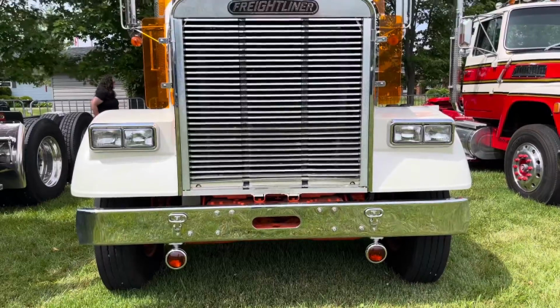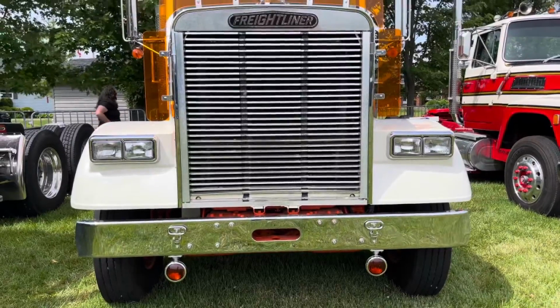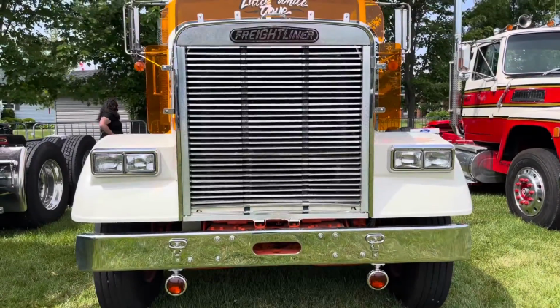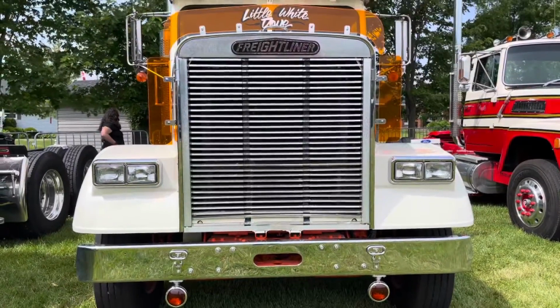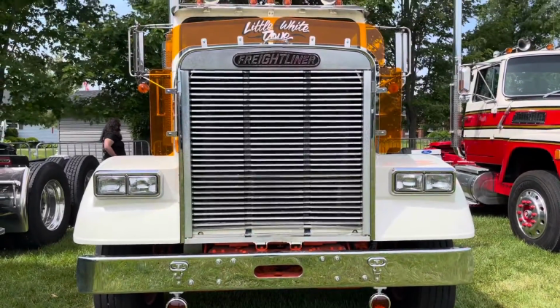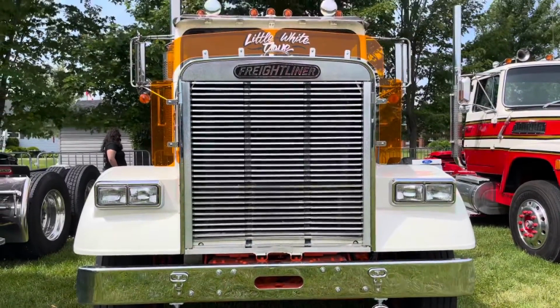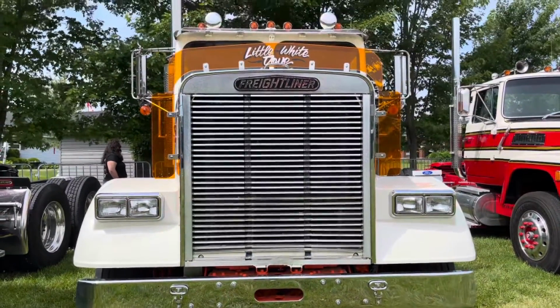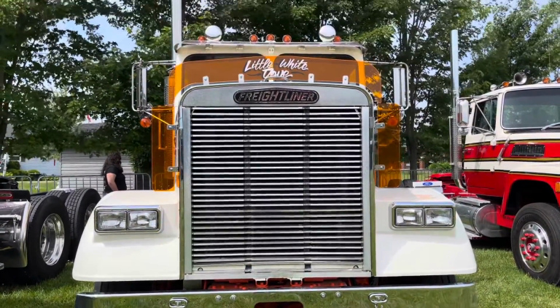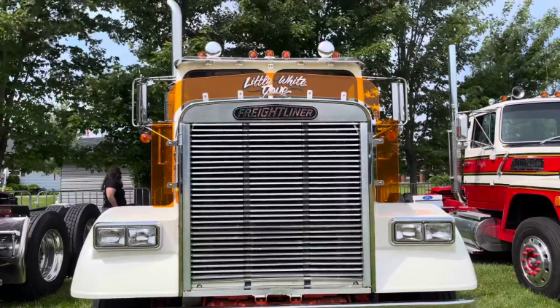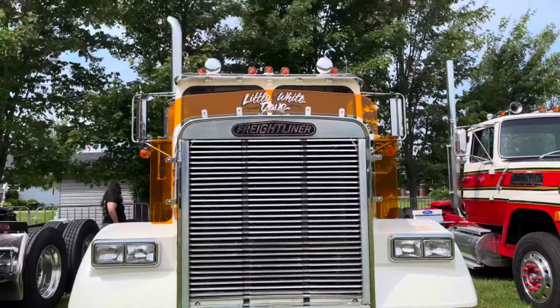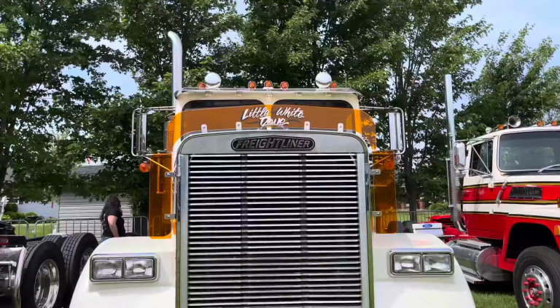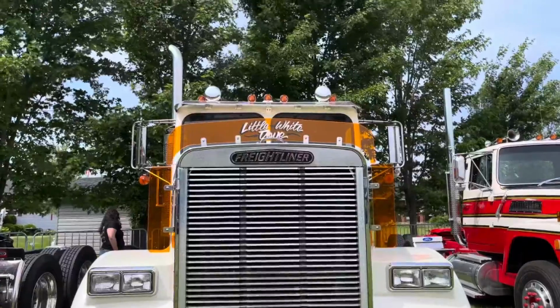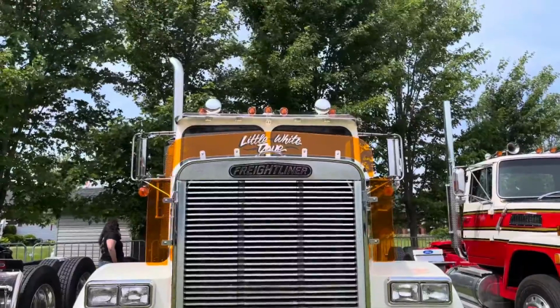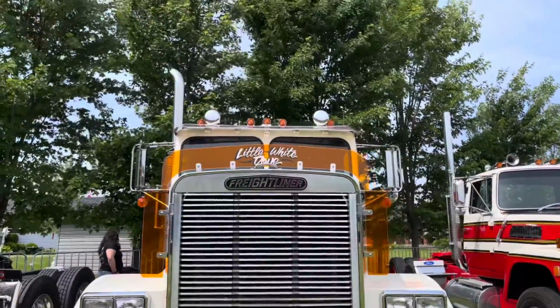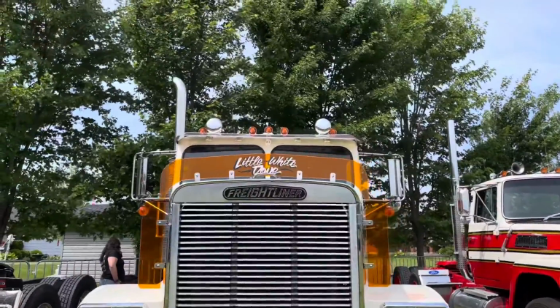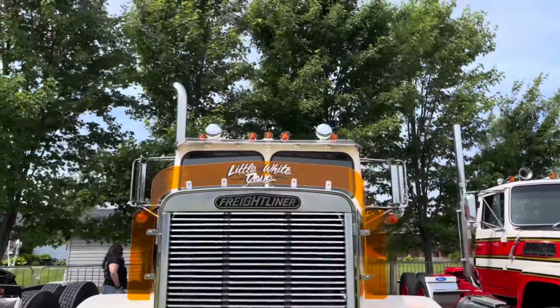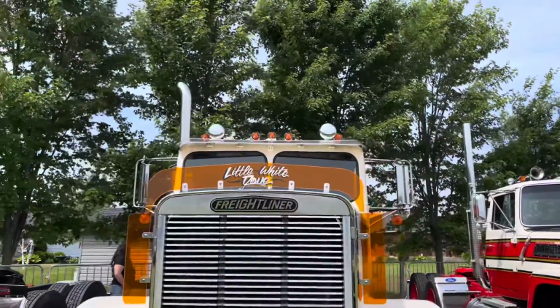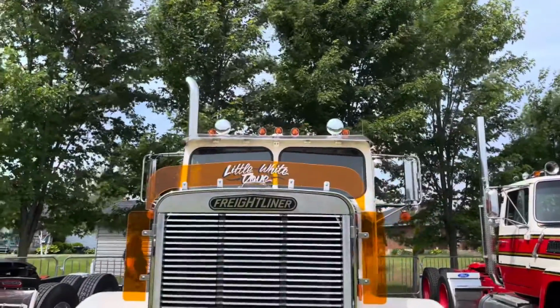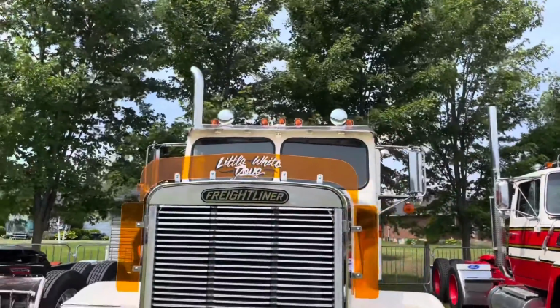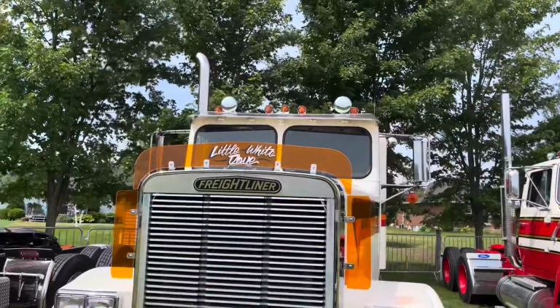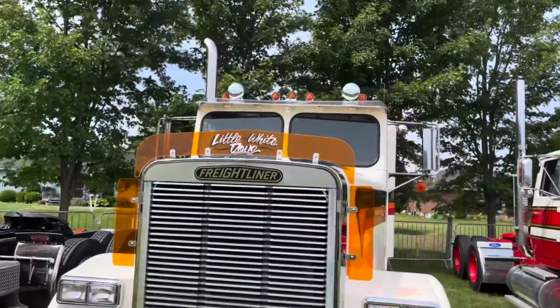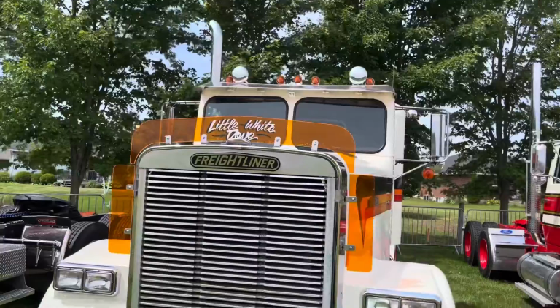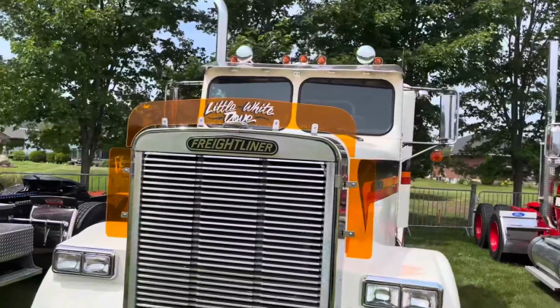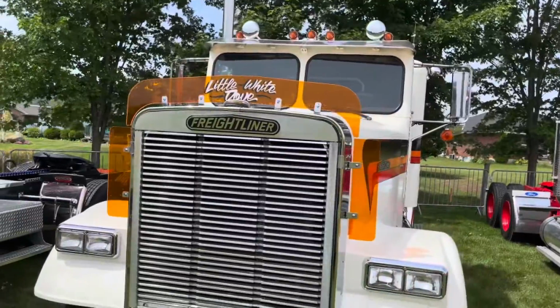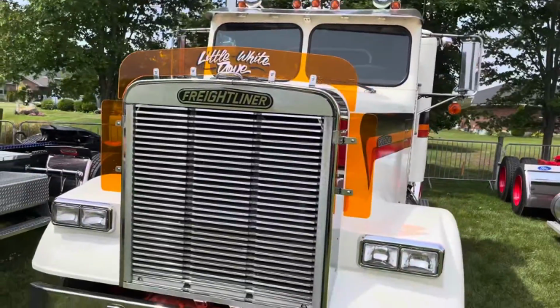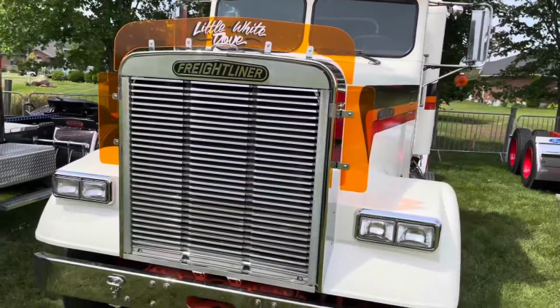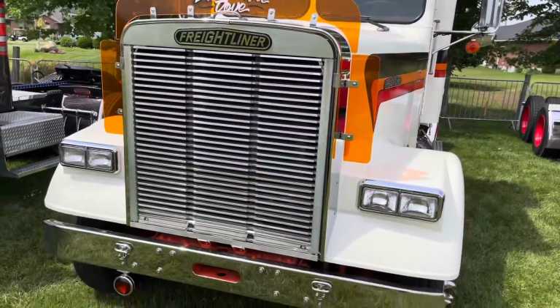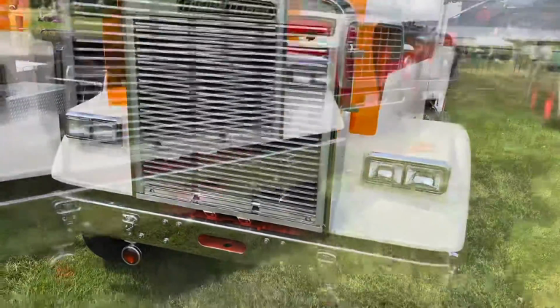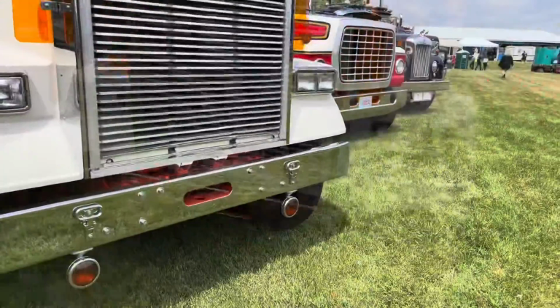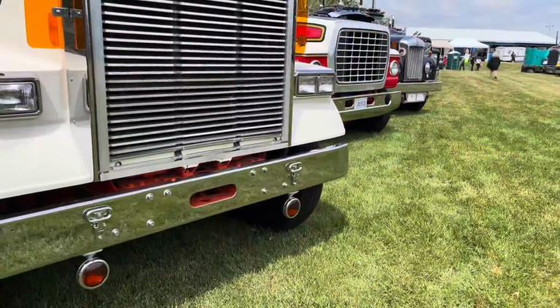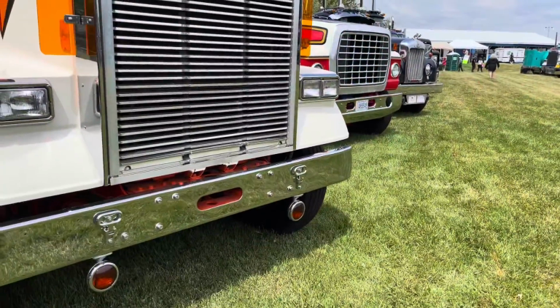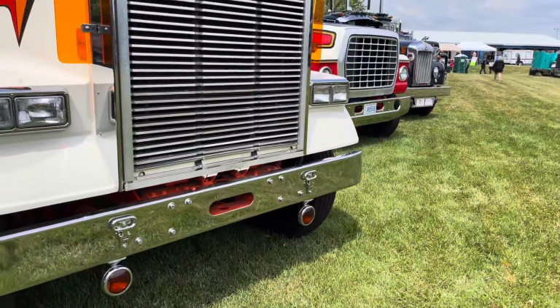This is my 1986 FLC 120 Freightliner. It's got a Big Cam 4 350 with a nine-speed, on Freightliner airliner from the era — not to be confused with the new big bag airliner.